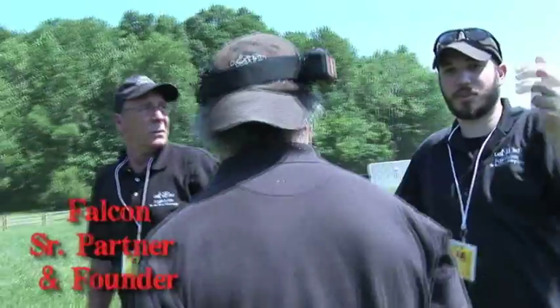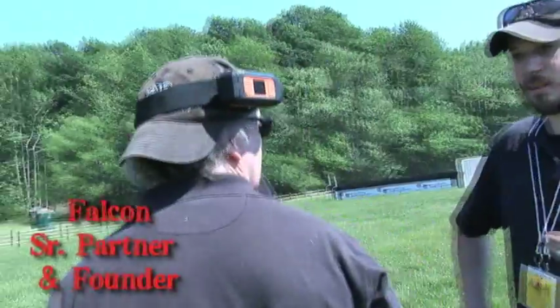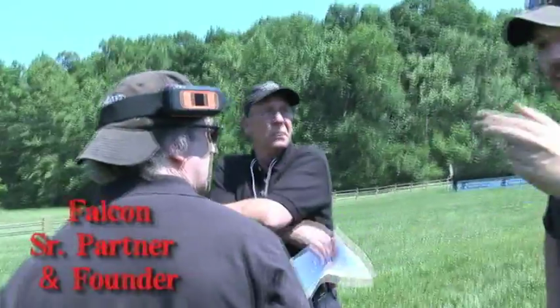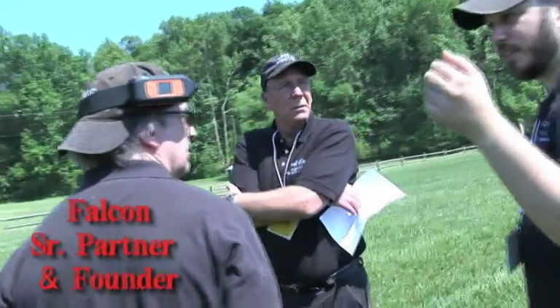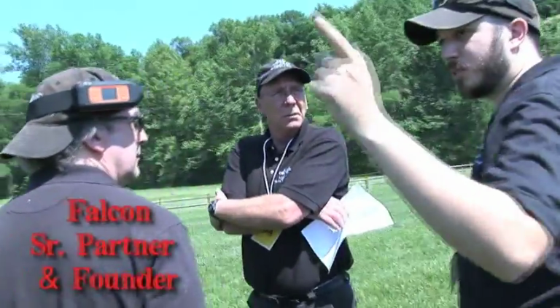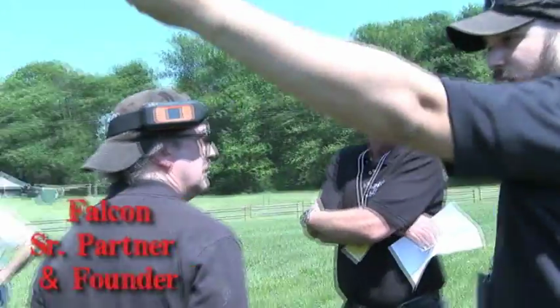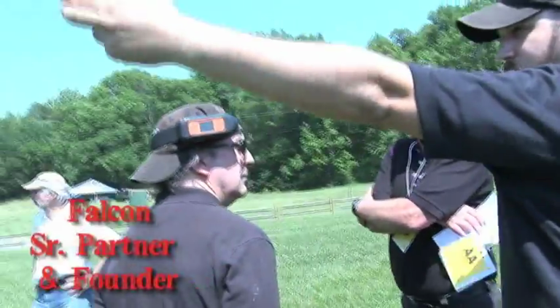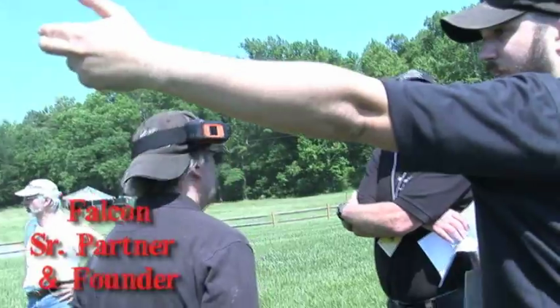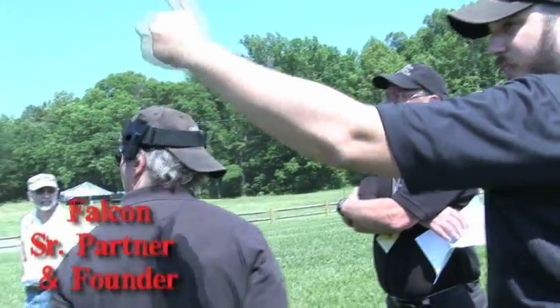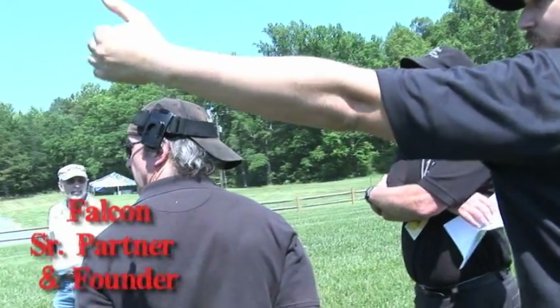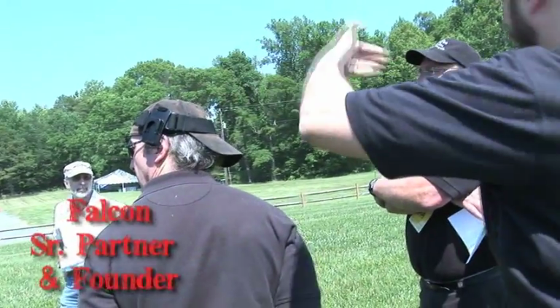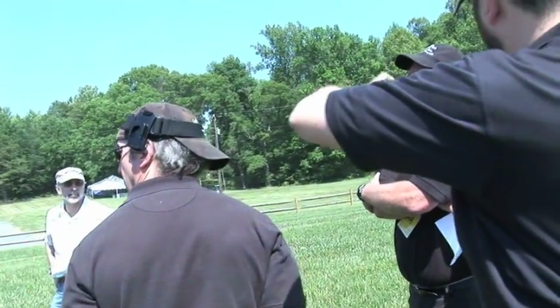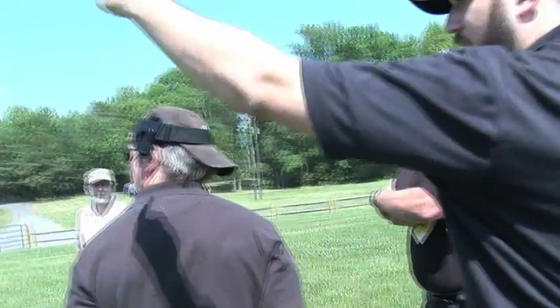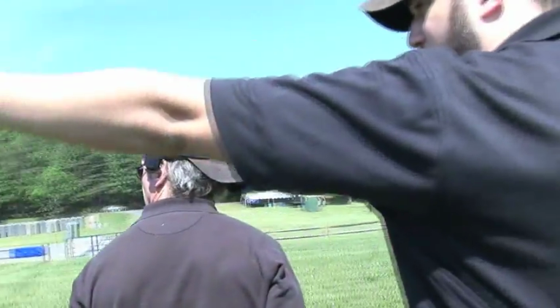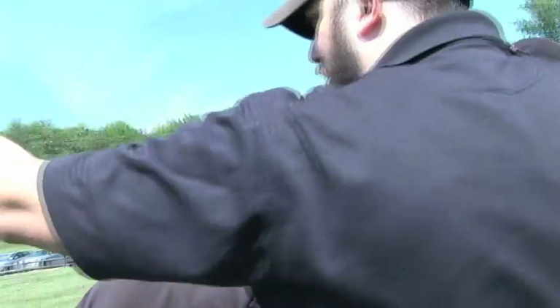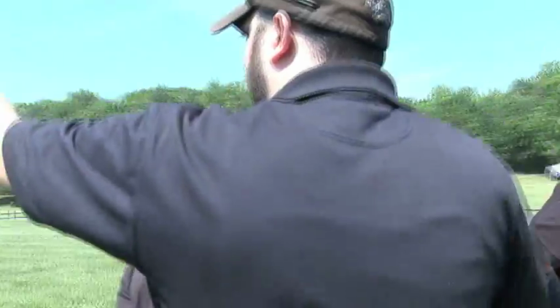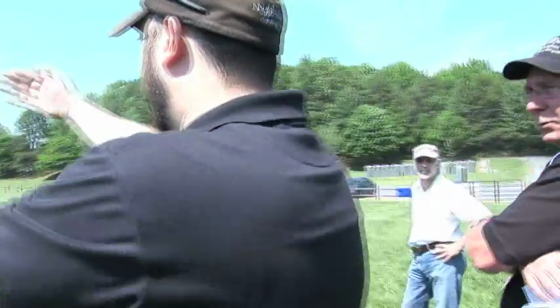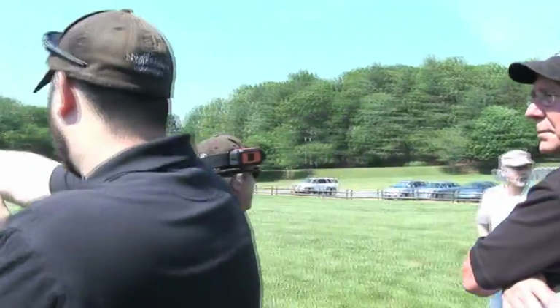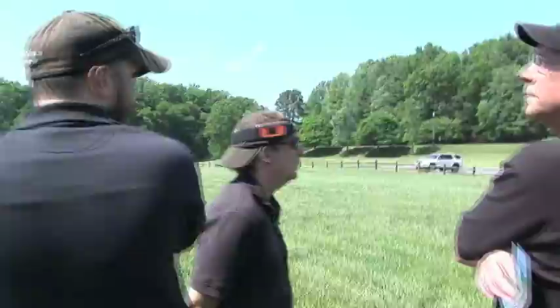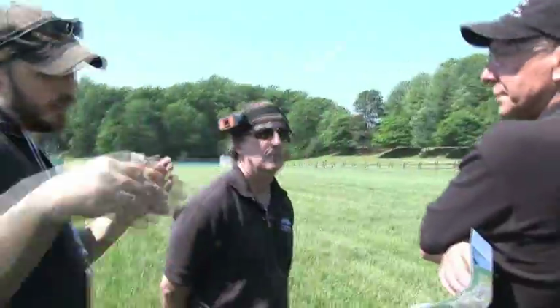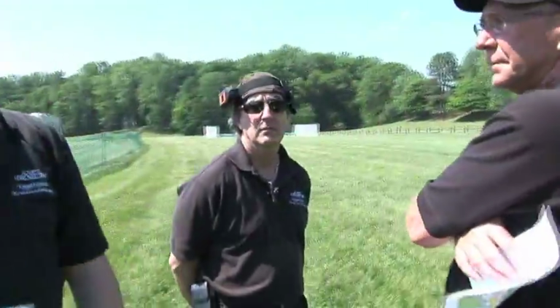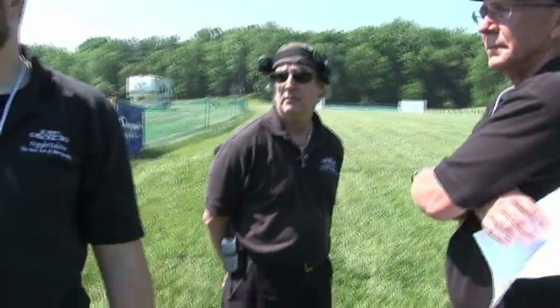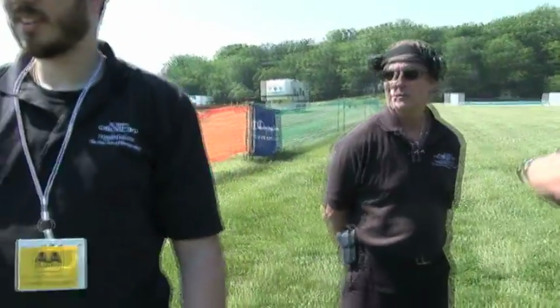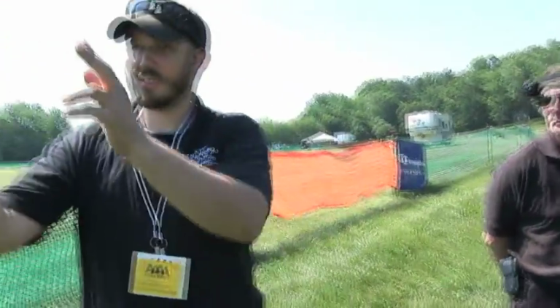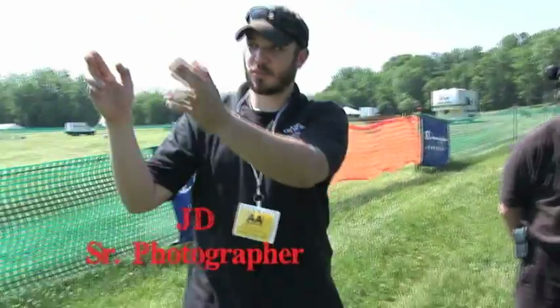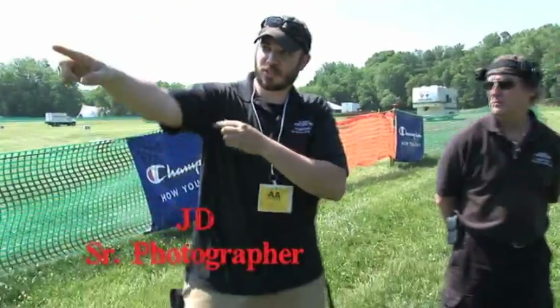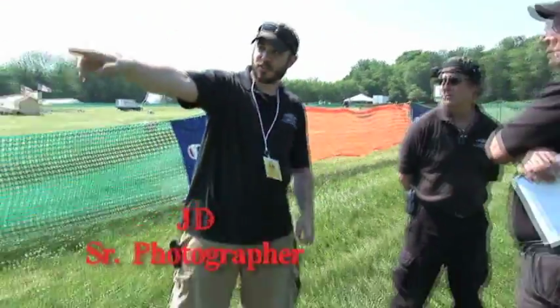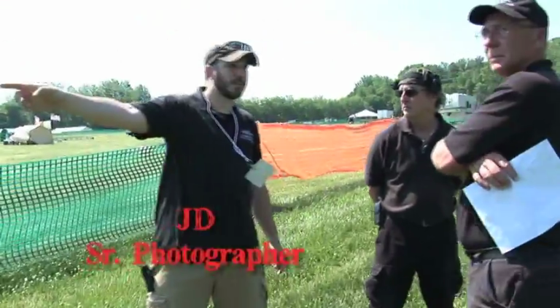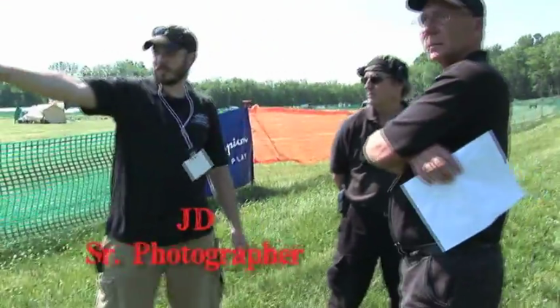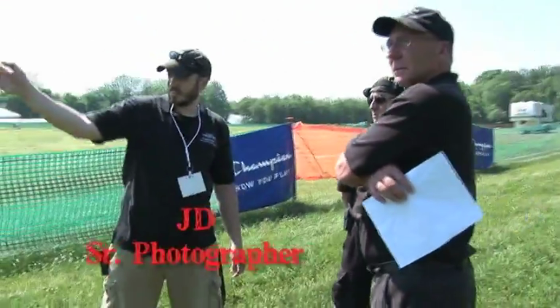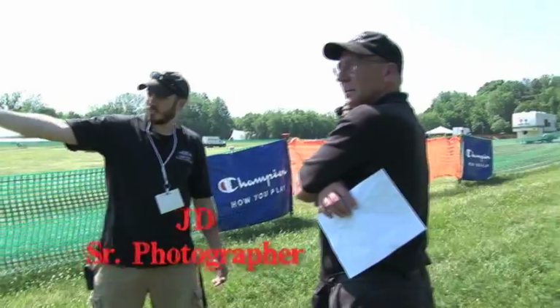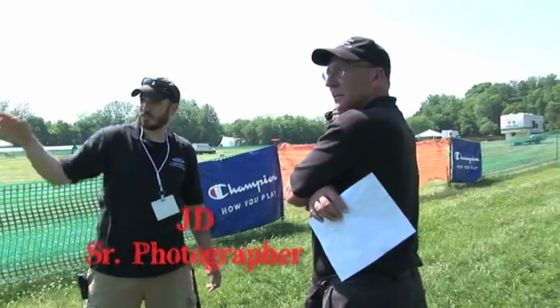The crew spent the day before the event getting familiar with the POVs while they planned their shooting strategy. We strapped the cameras to our senior photographers at the Tanglewood, North Carolina steeplechase horse racing event to test them out.